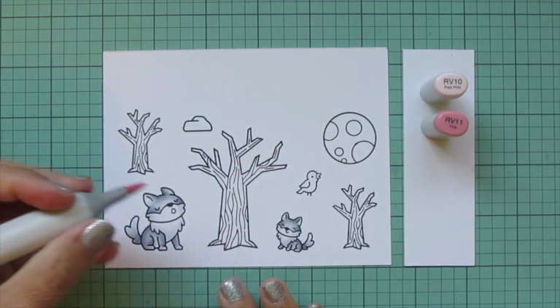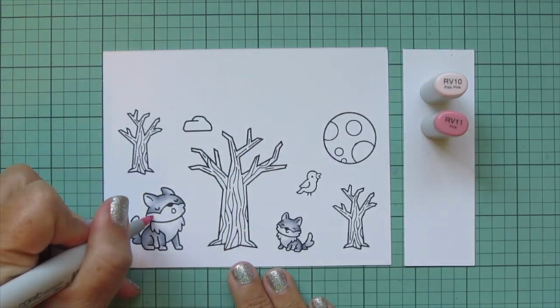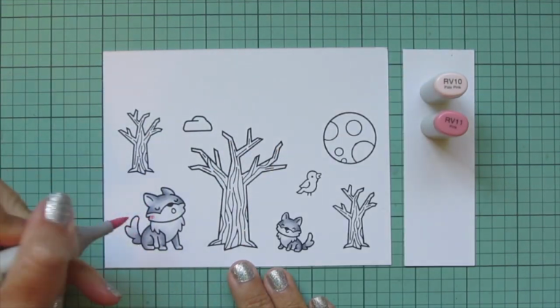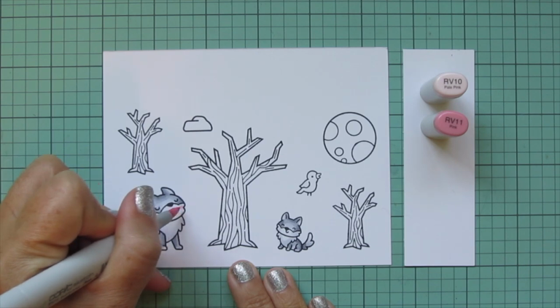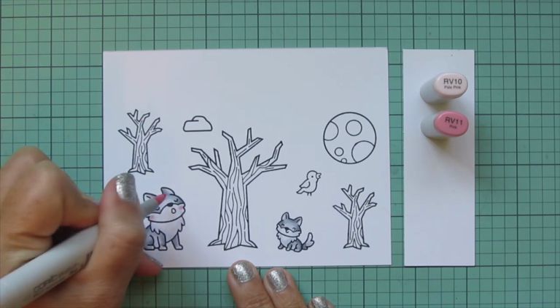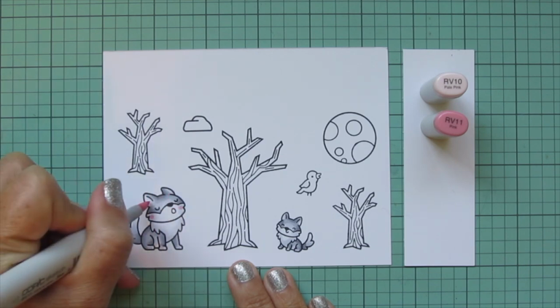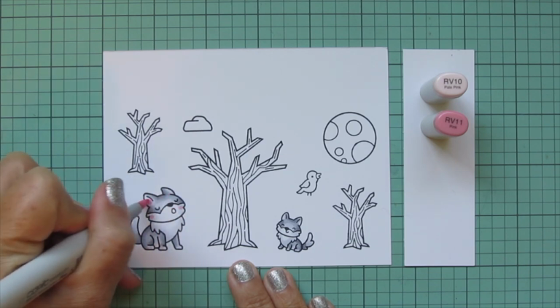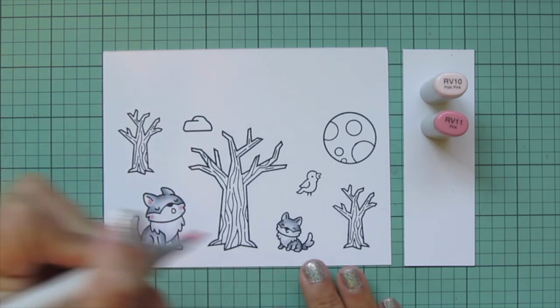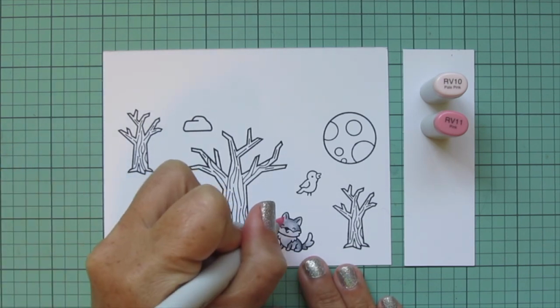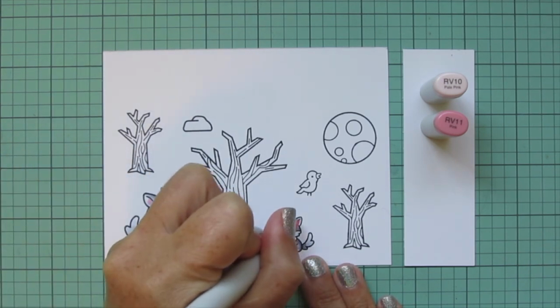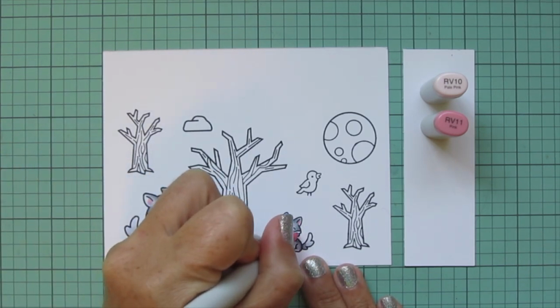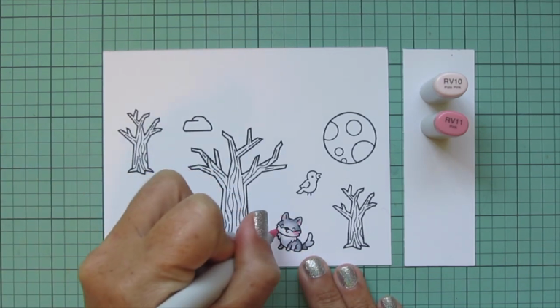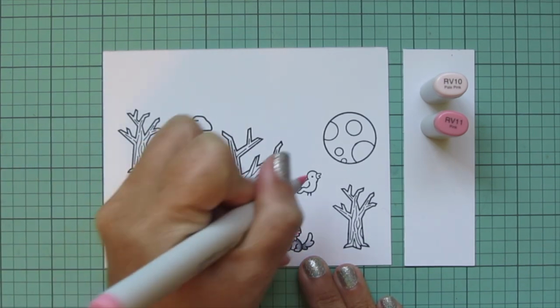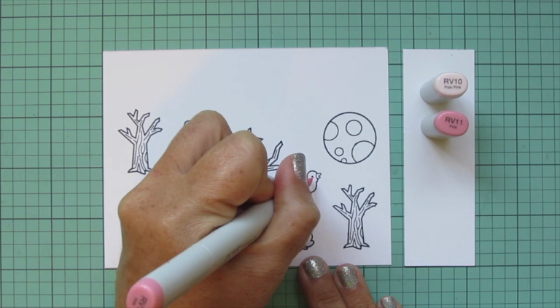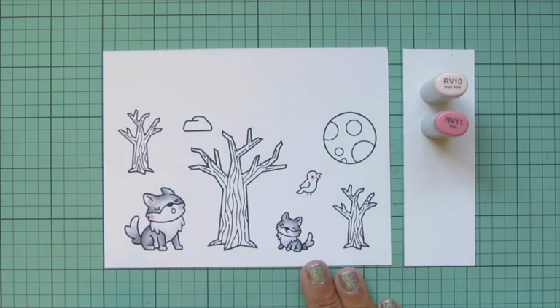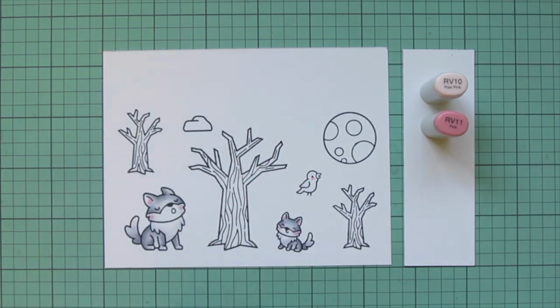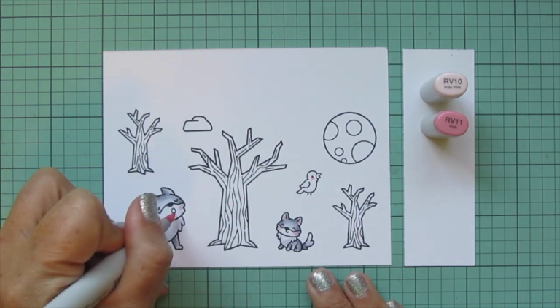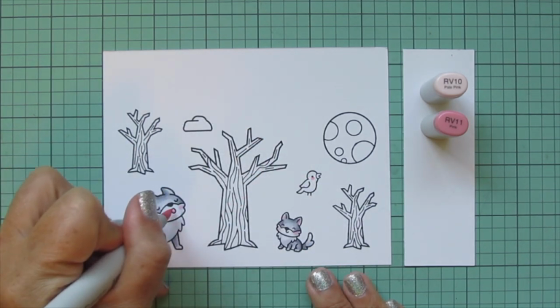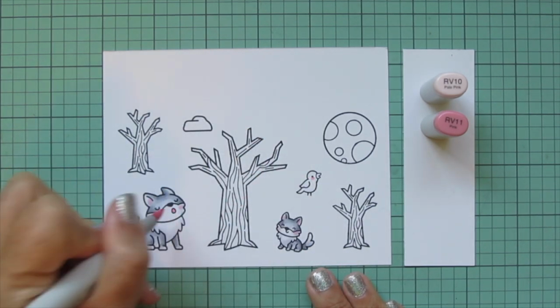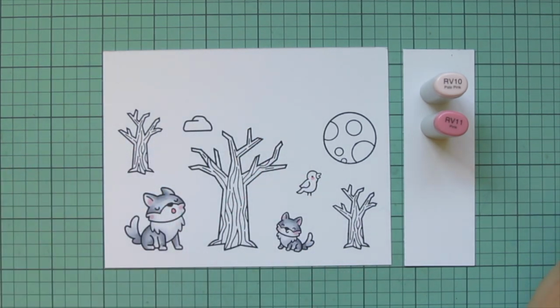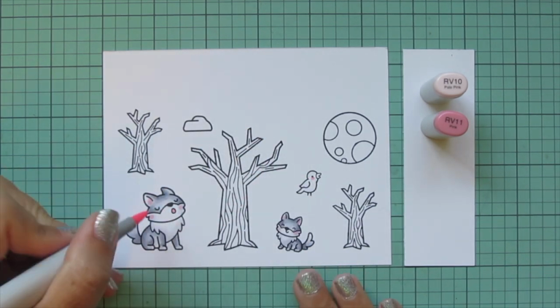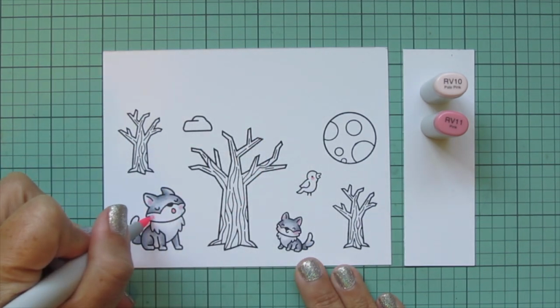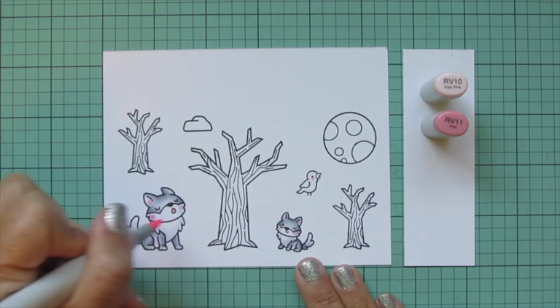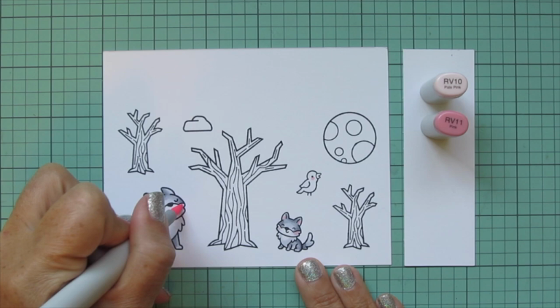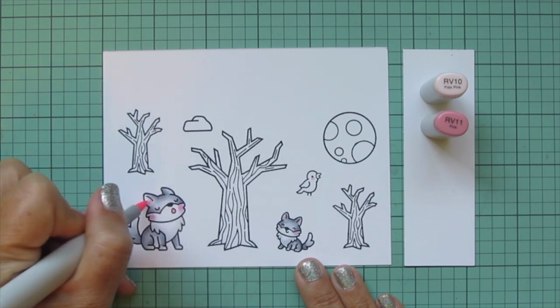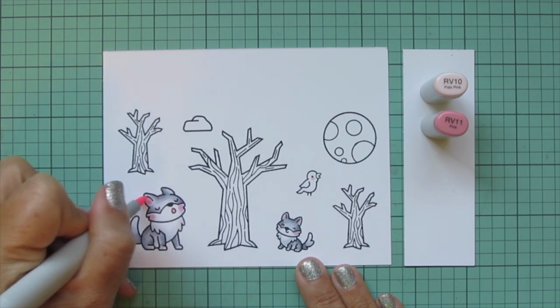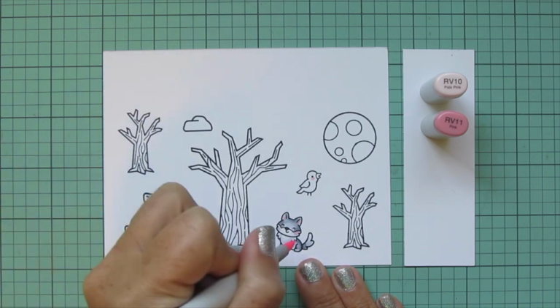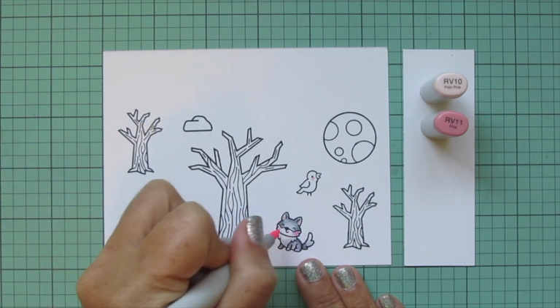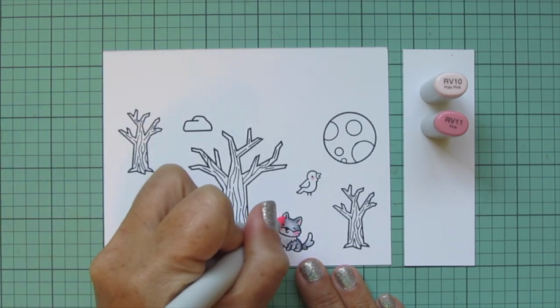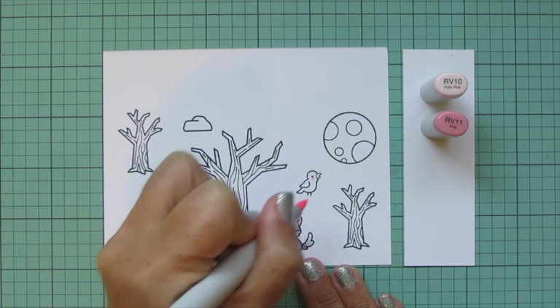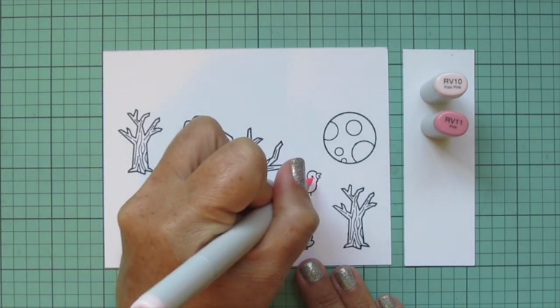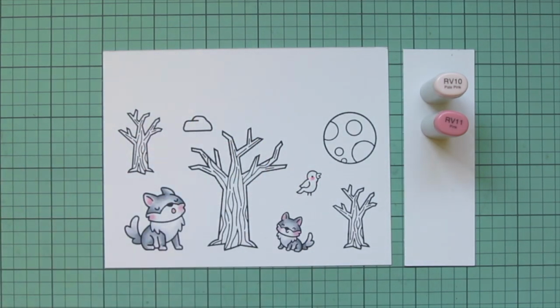This next step is completely optional, but I always like to give my critters some rosy cheeks — I think it just makes them look extra cute and cheerful. I'm using RV10 and RV11 for that. I also colored in the insides of their ears and the open mouth of the wolf that is howling.